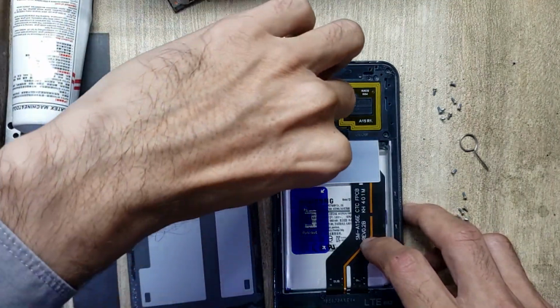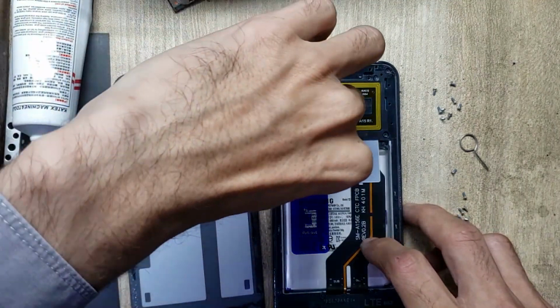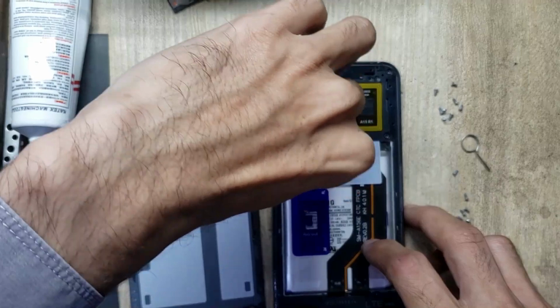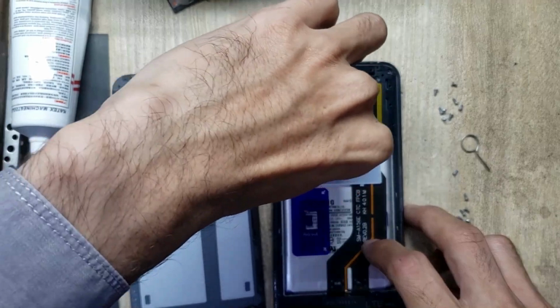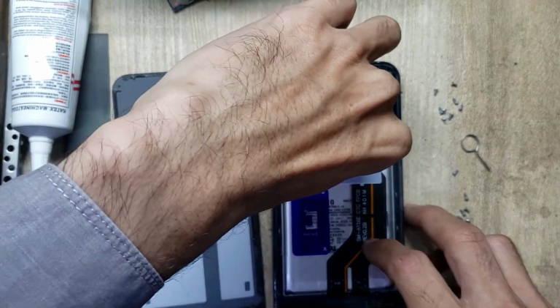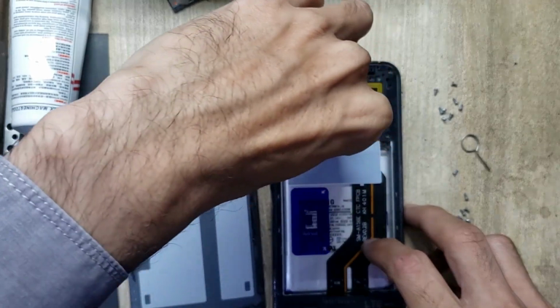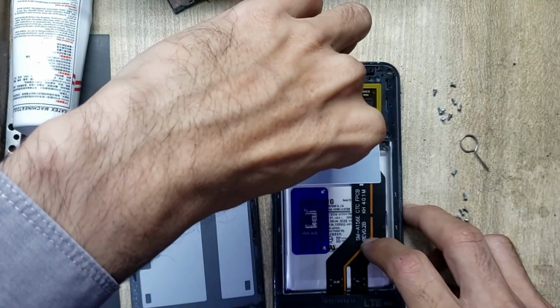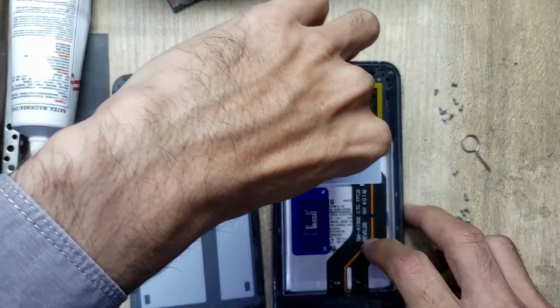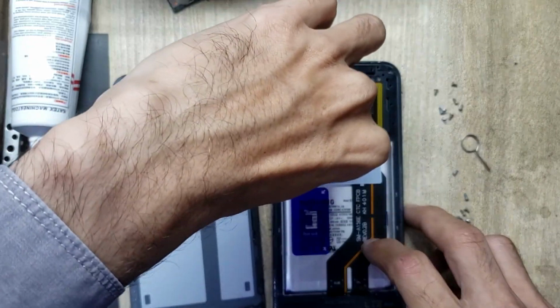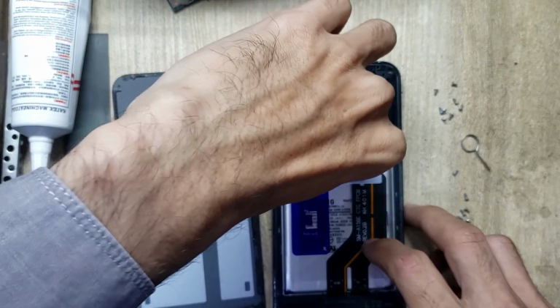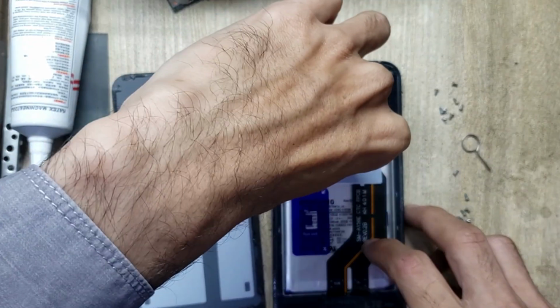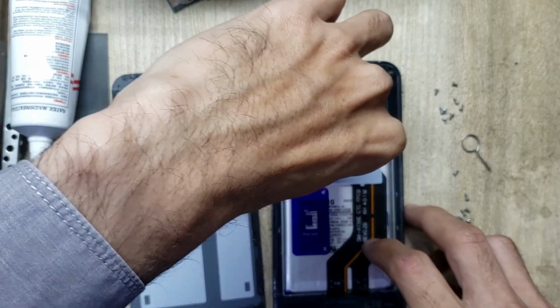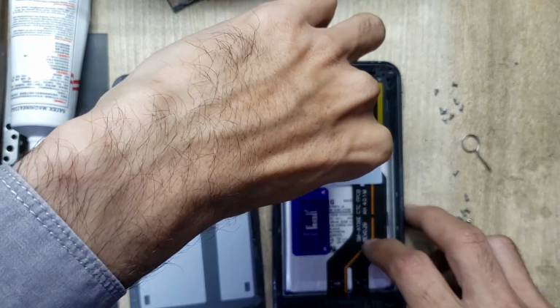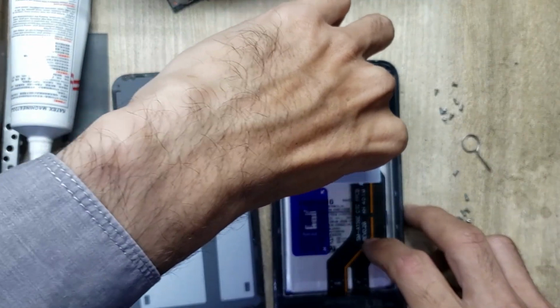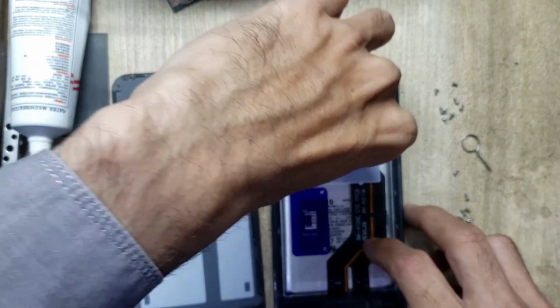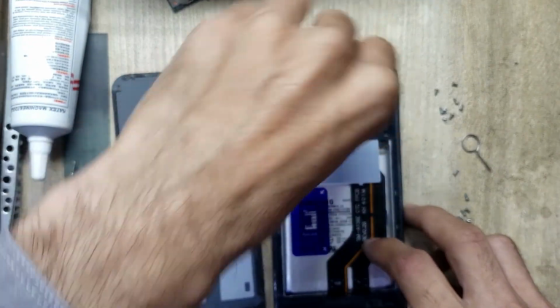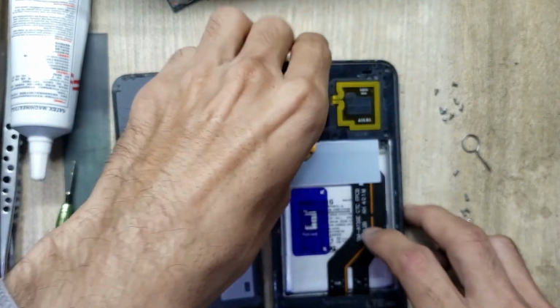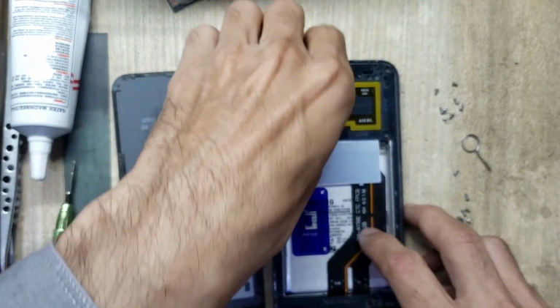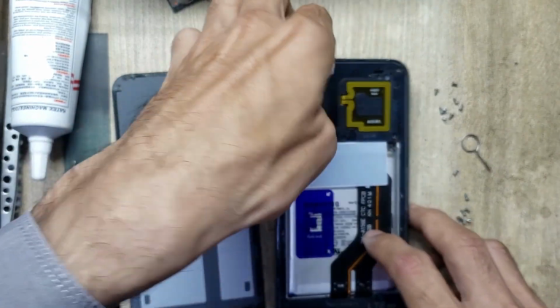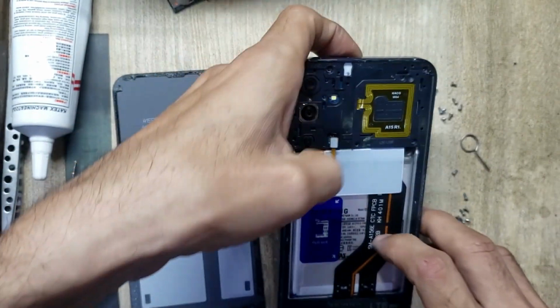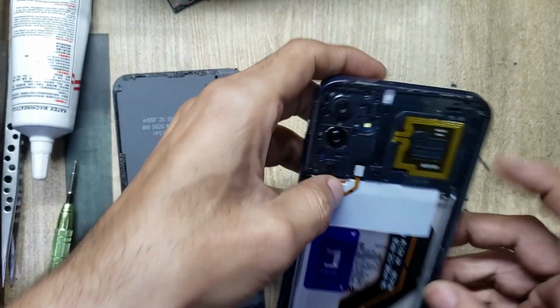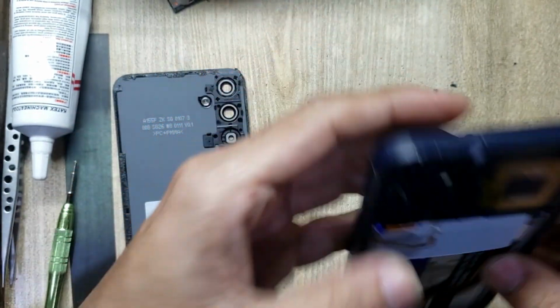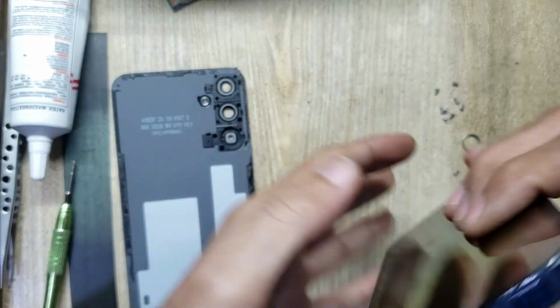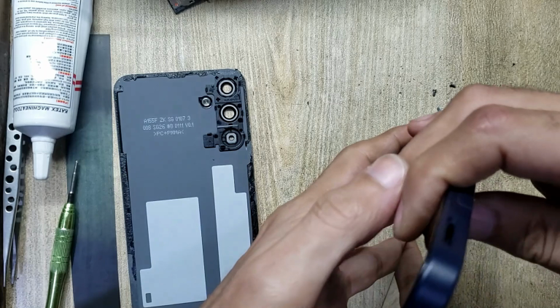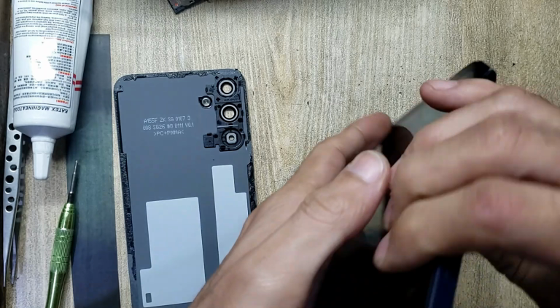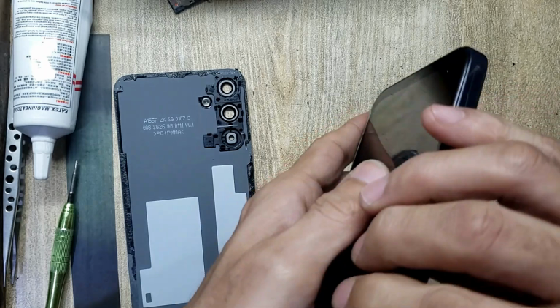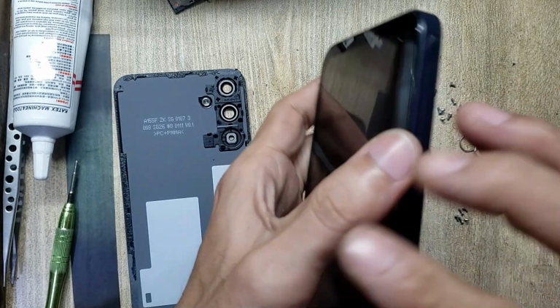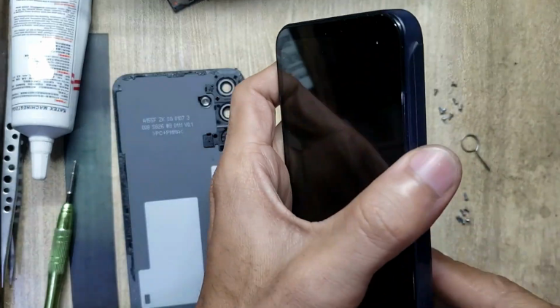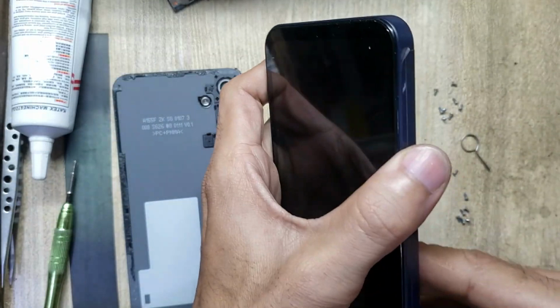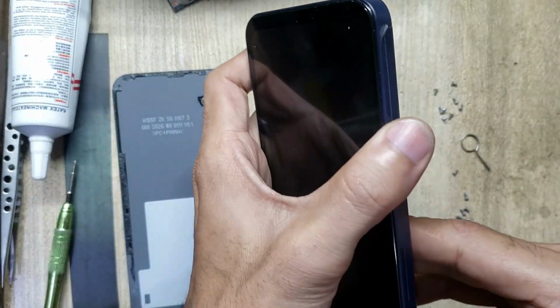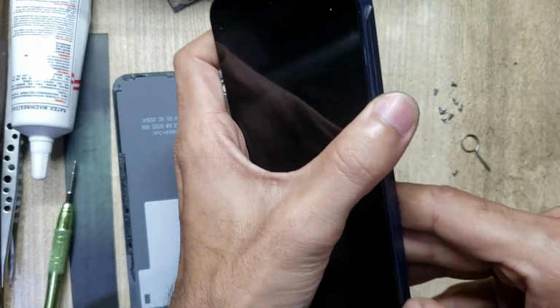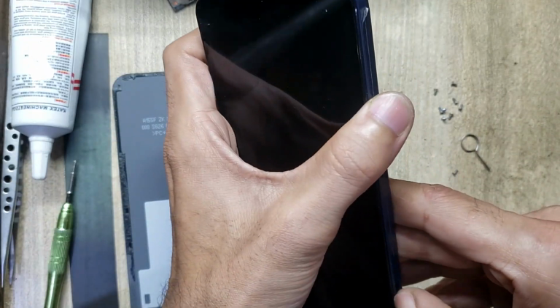Disconnect the flex connector. Remove the inner body.